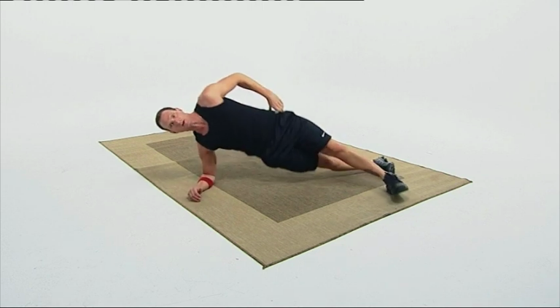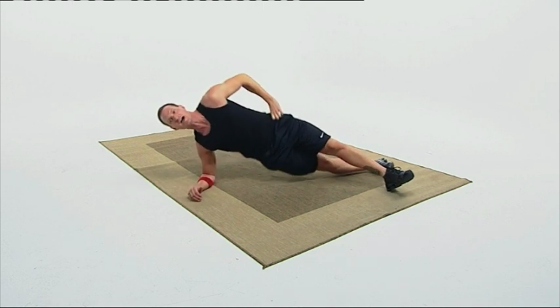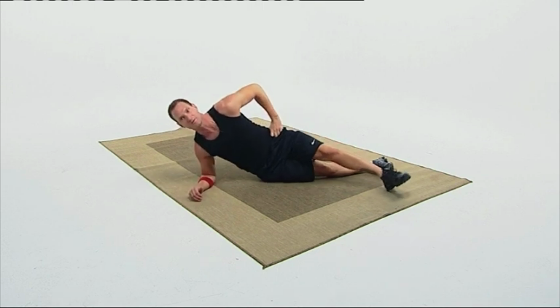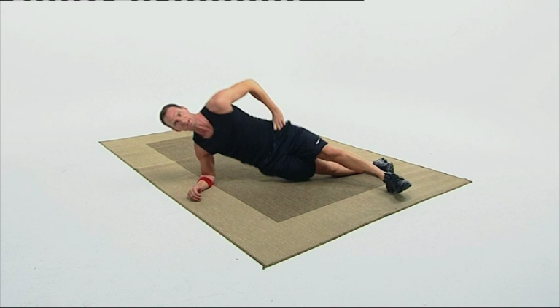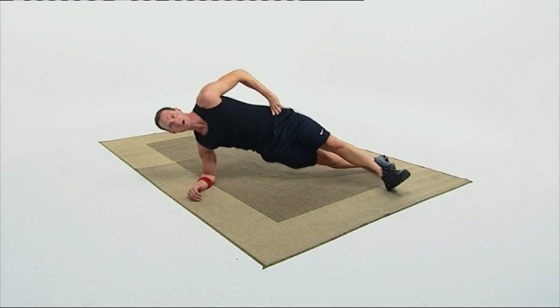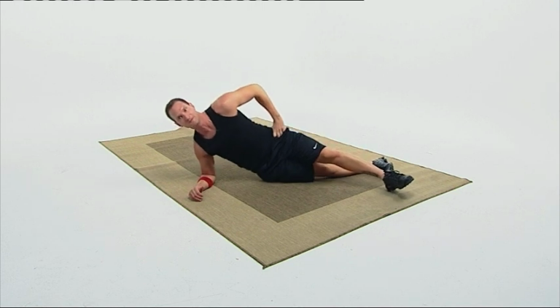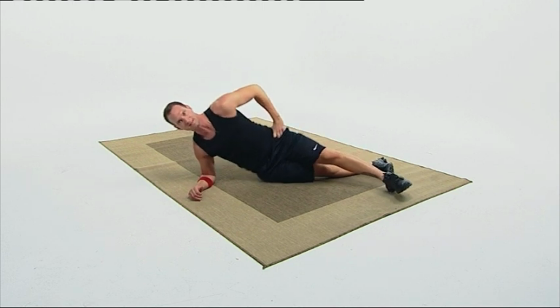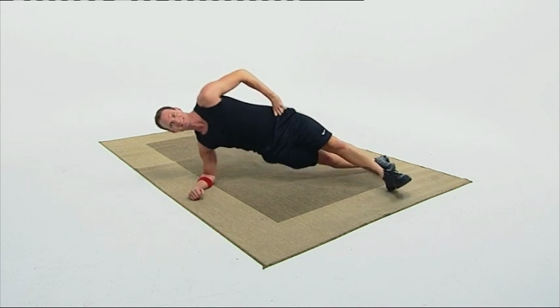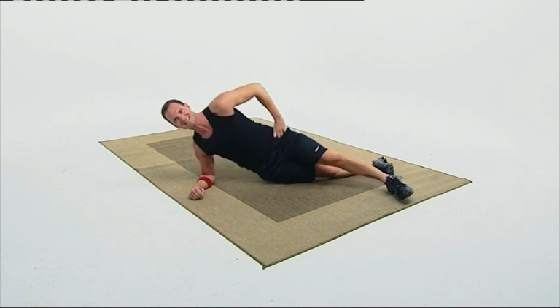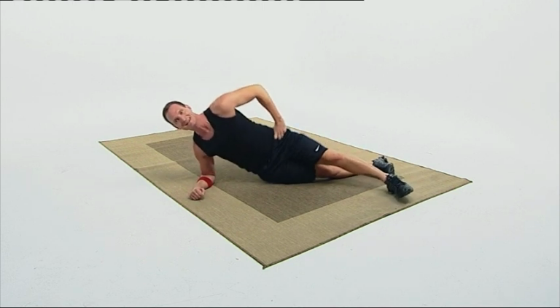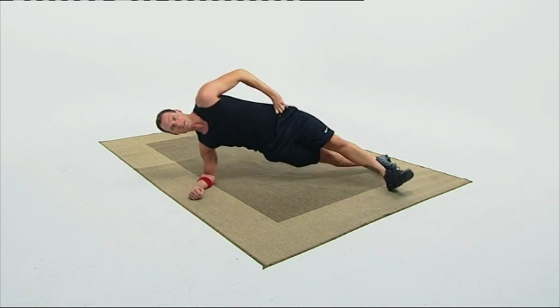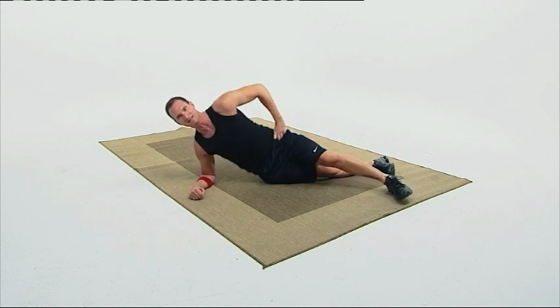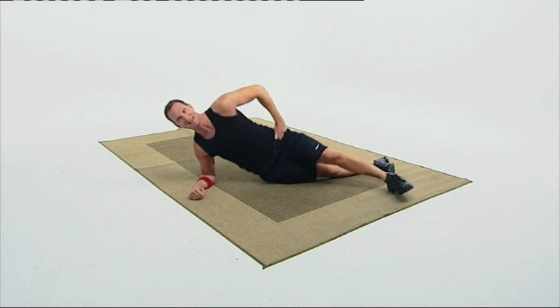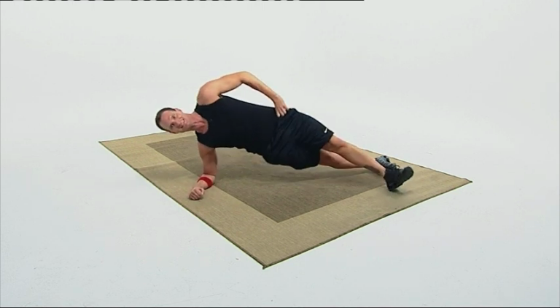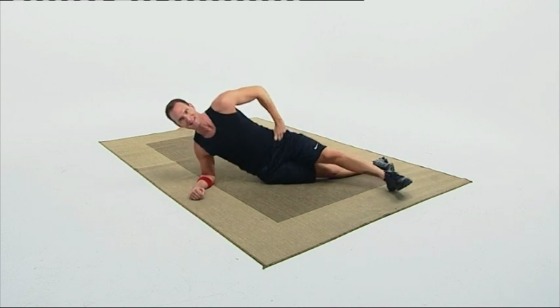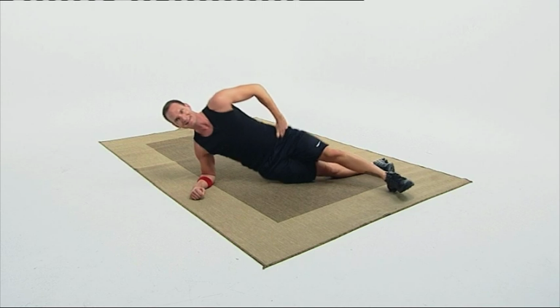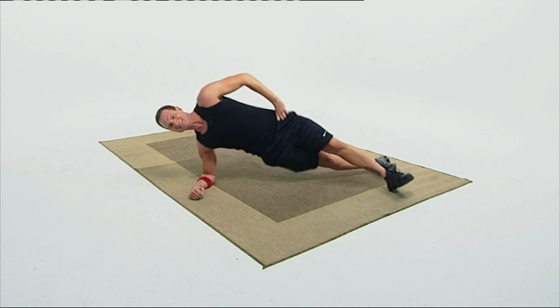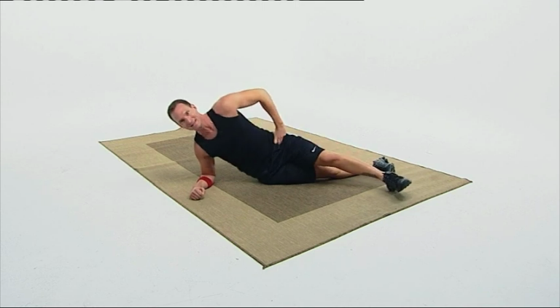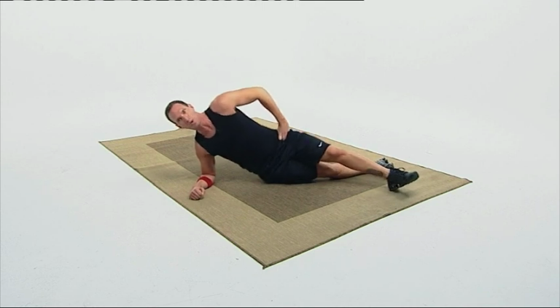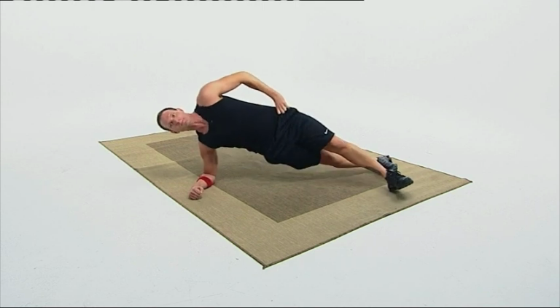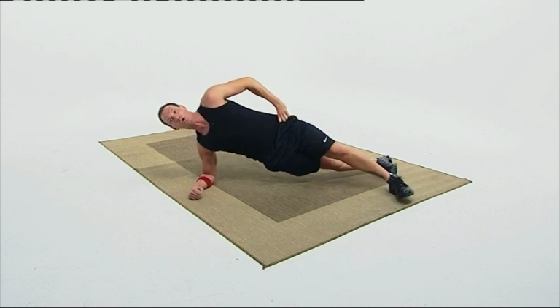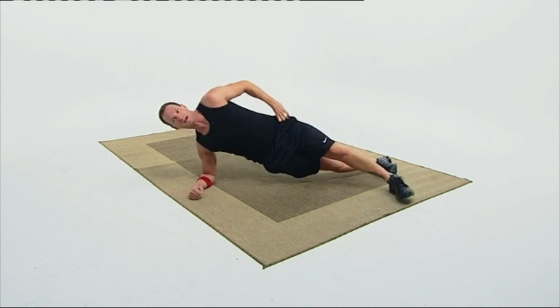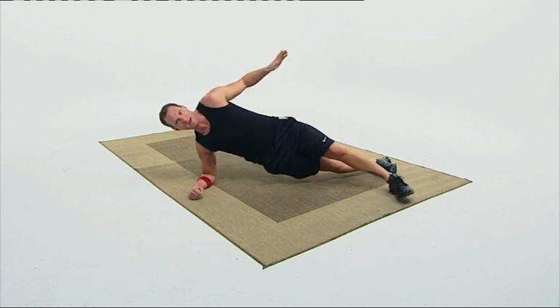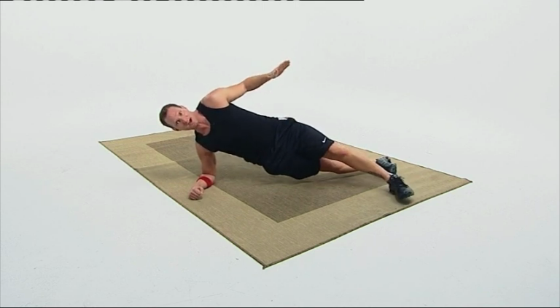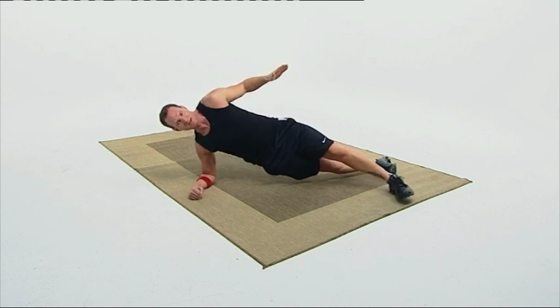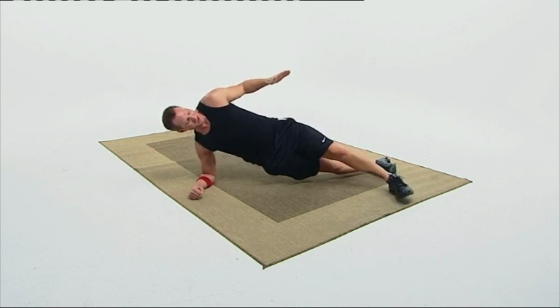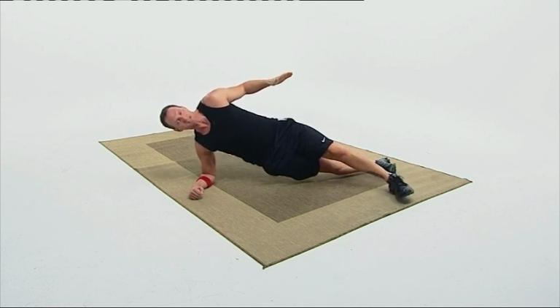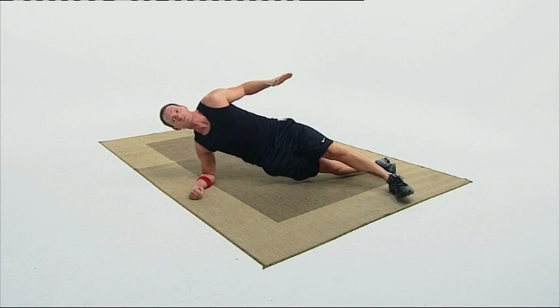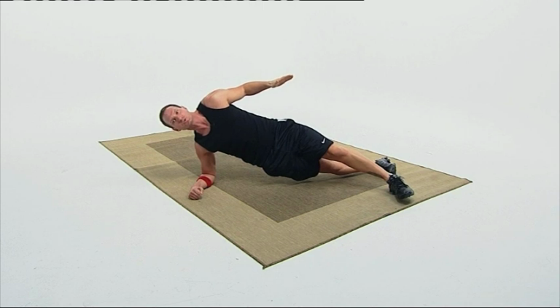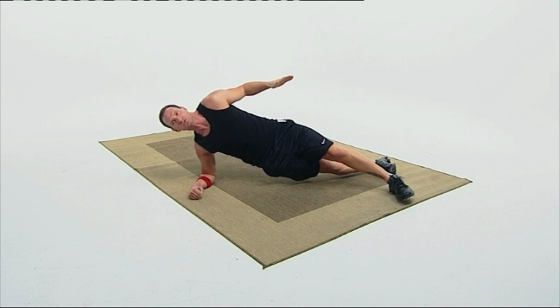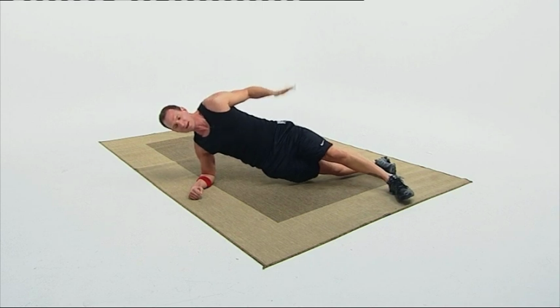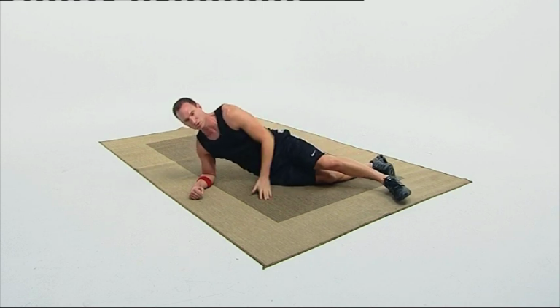Here we go, five more. Follow along. 15, 16, 17, 18, 19, 20. Up and hold — up at the penthouse. Good. Six, five, four, three, two, one. Drop.